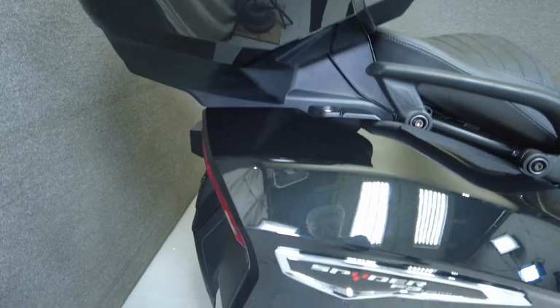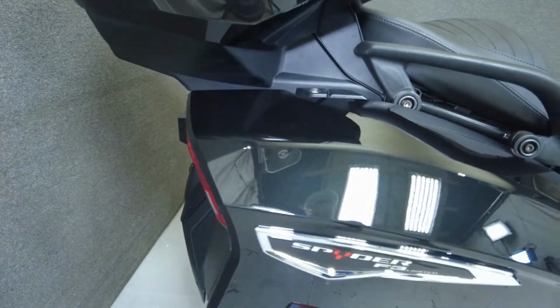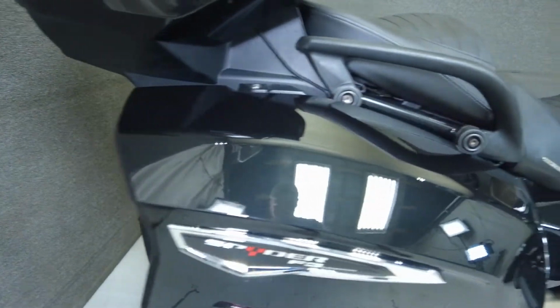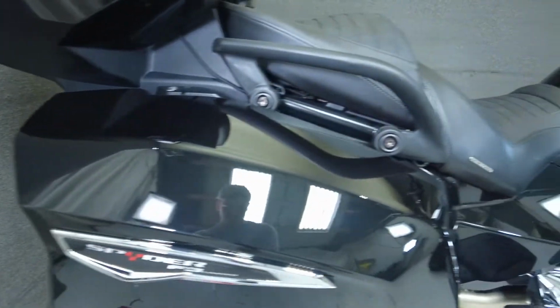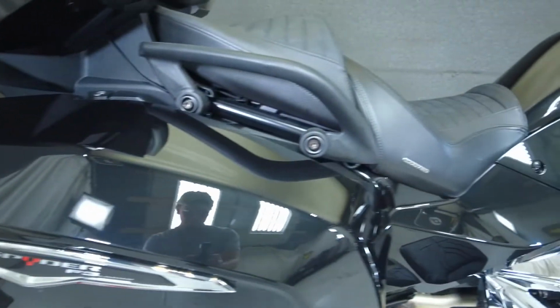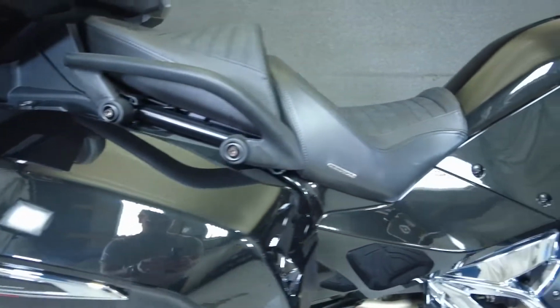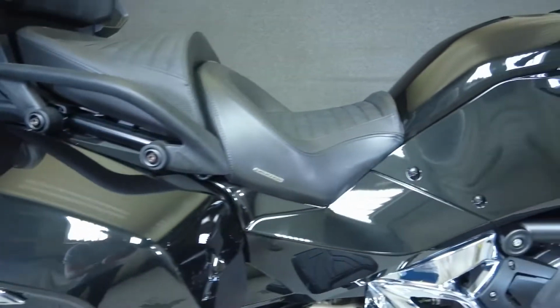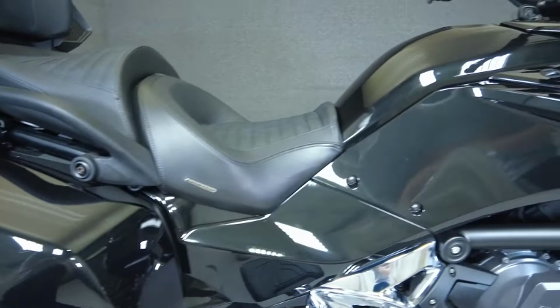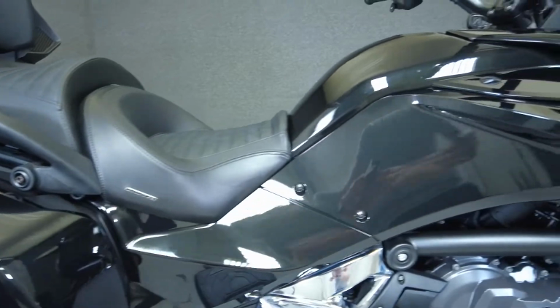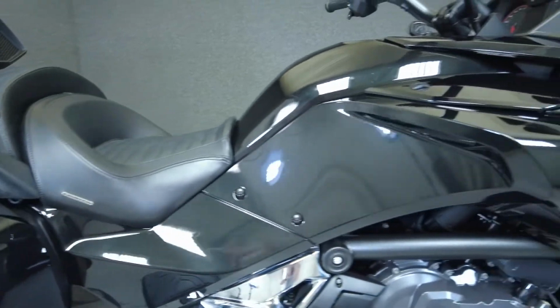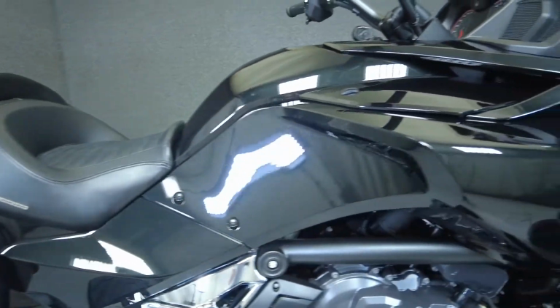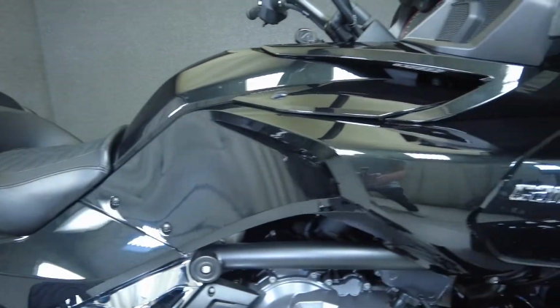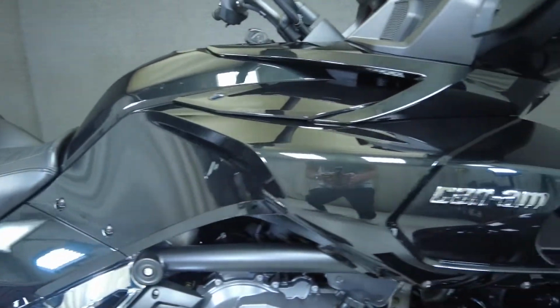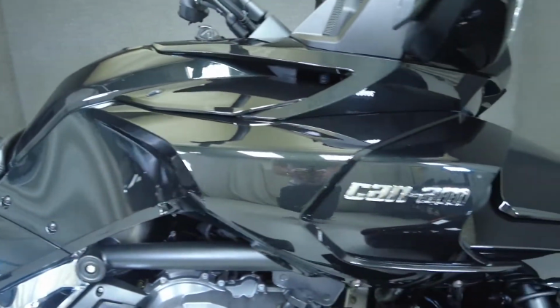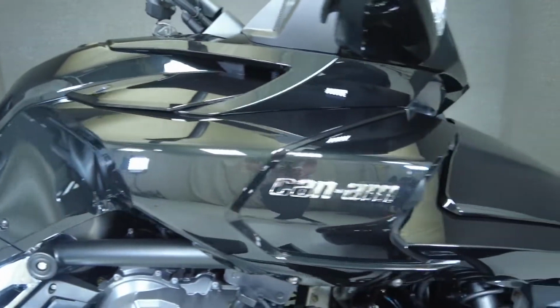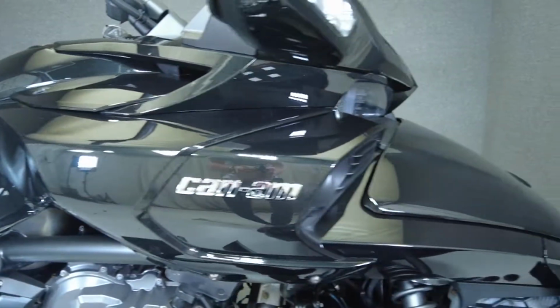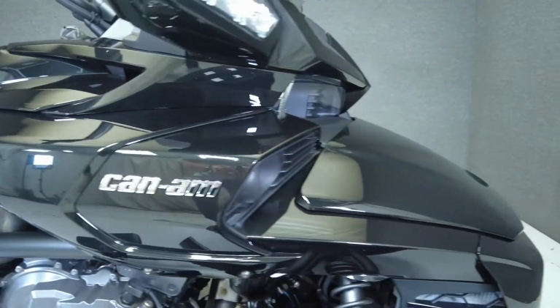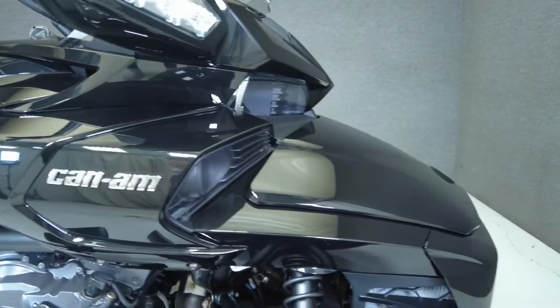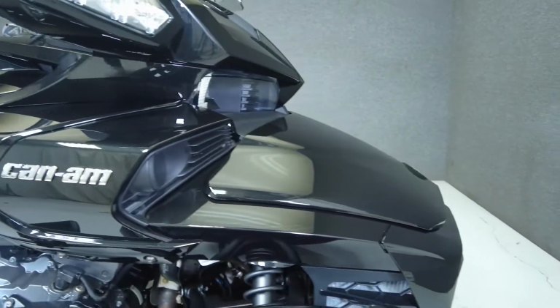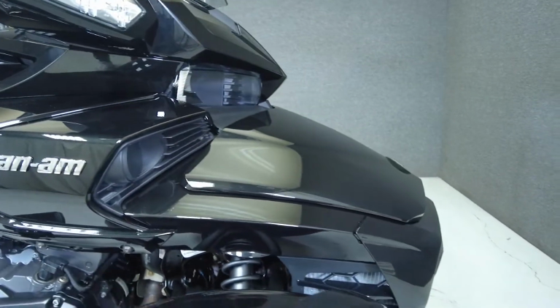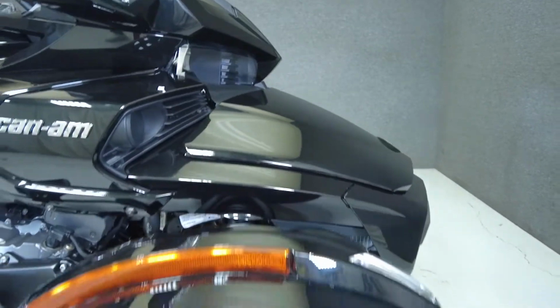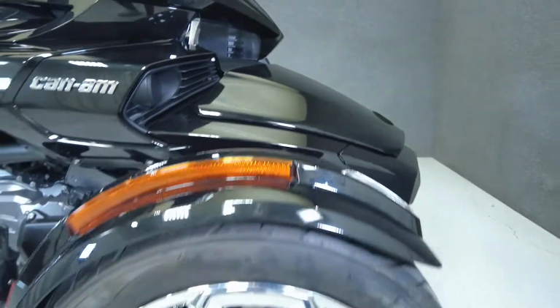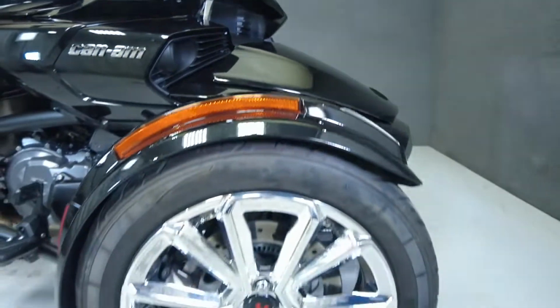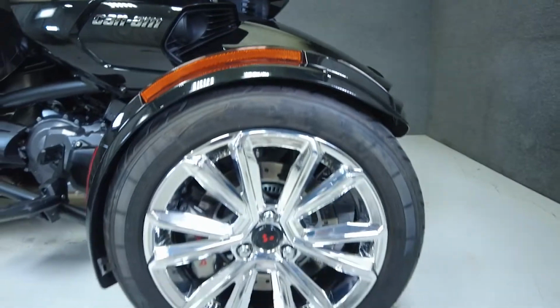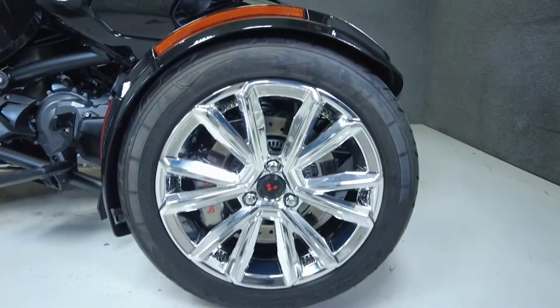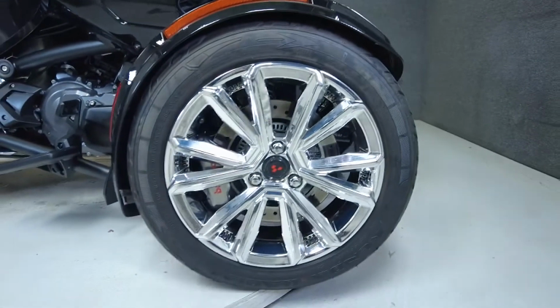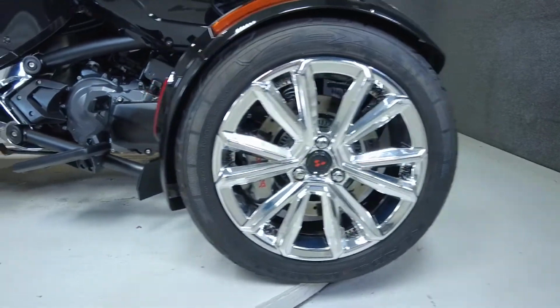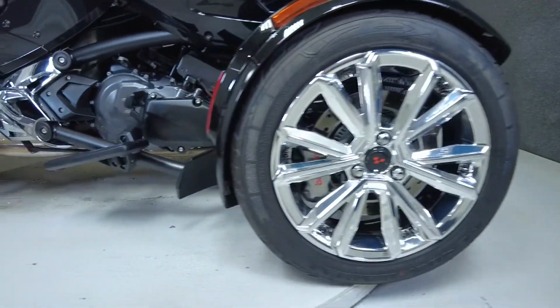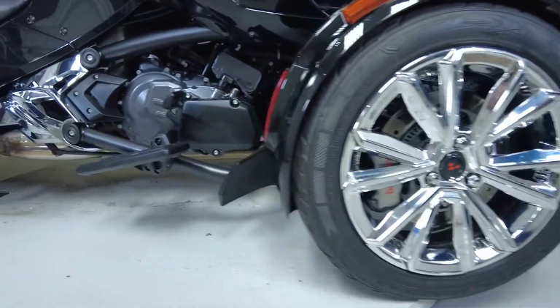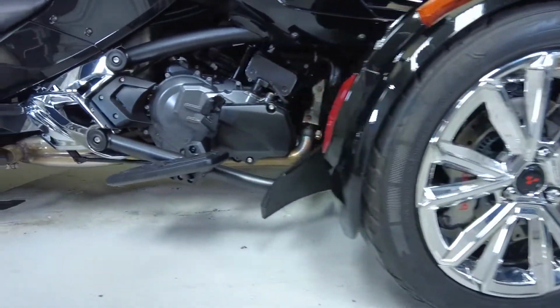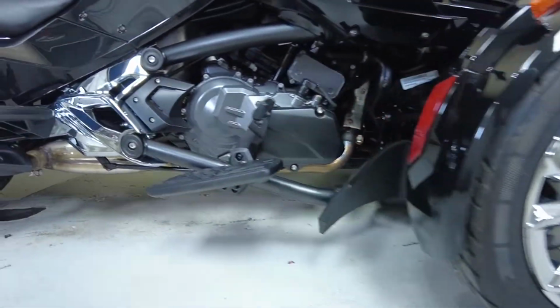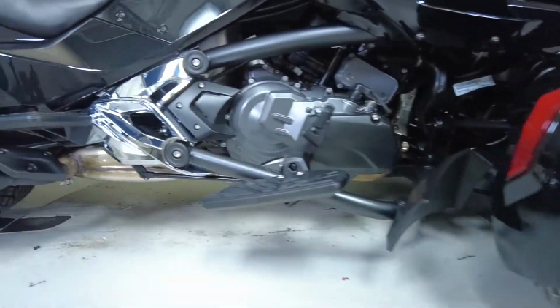Powered by a 1,330cc inline three-cylinder engine paired to an automatic transmission, the F3T puts up 115 horsepower and 96 foot-pounds of torque — plenty for spirited touring with power to spare.